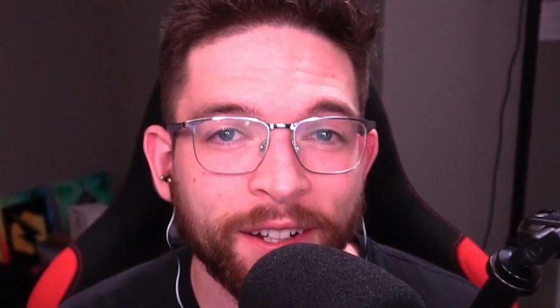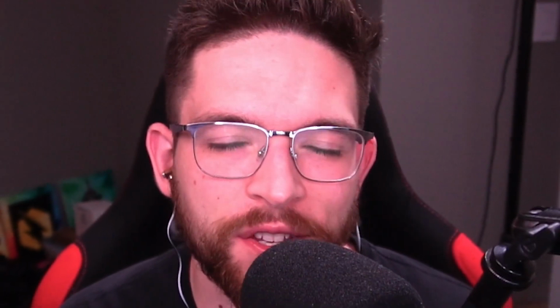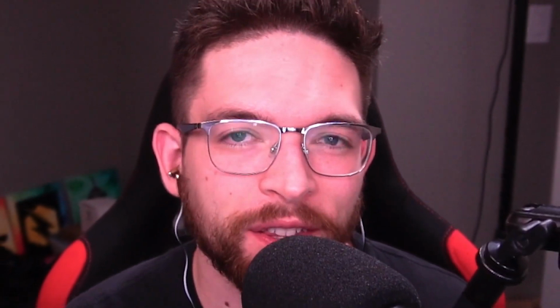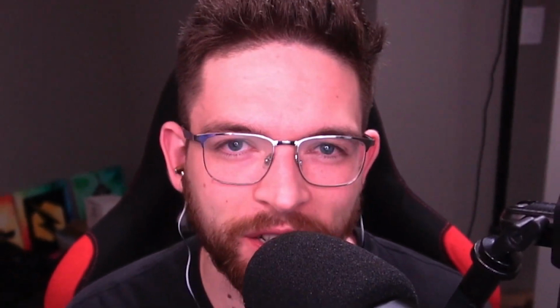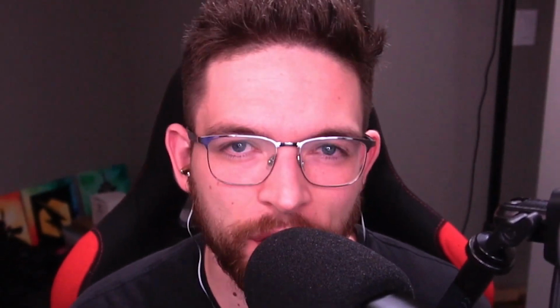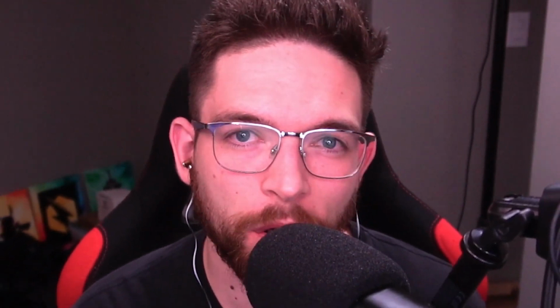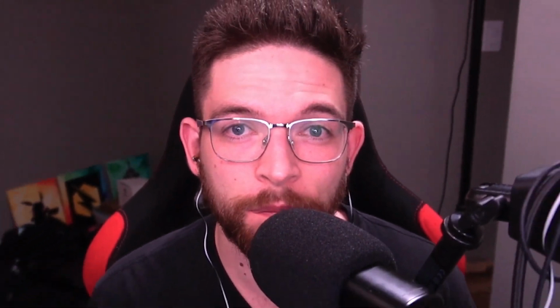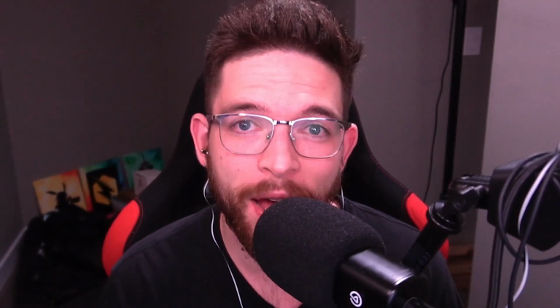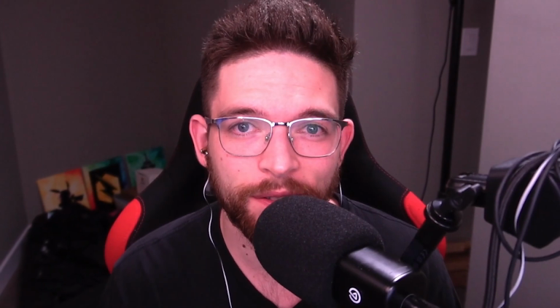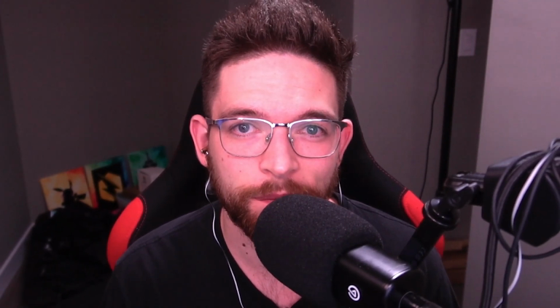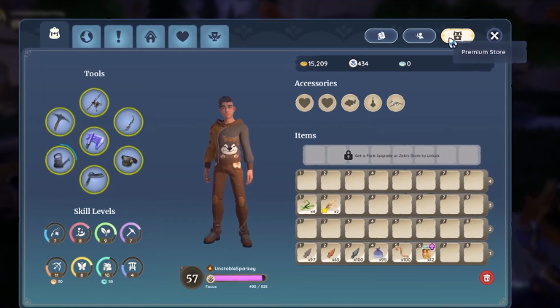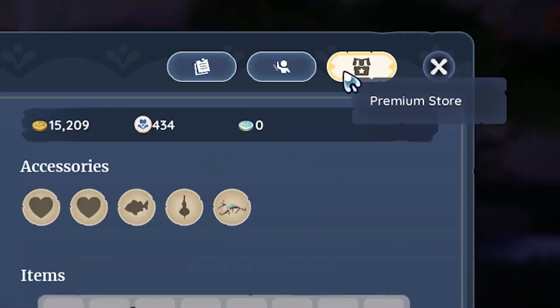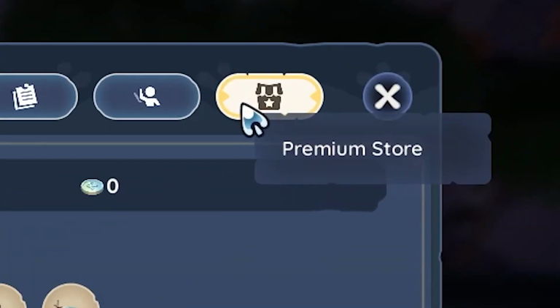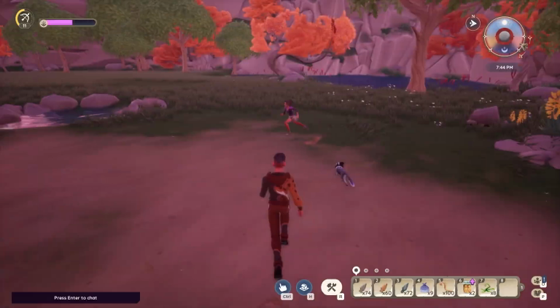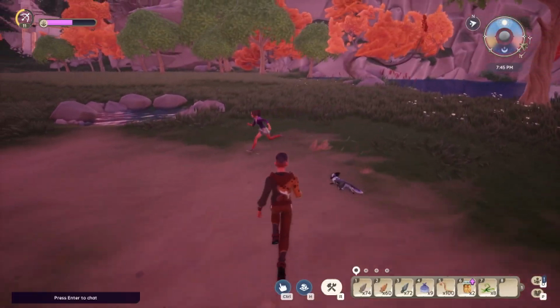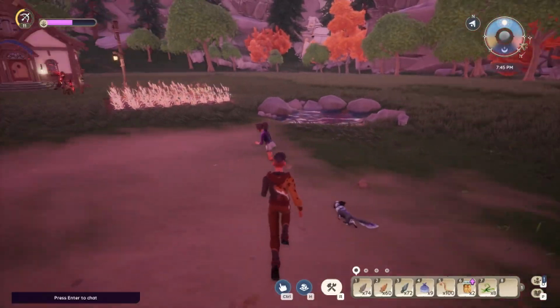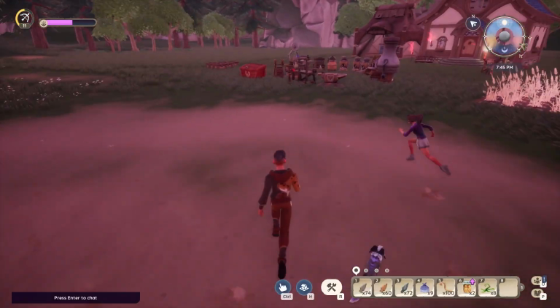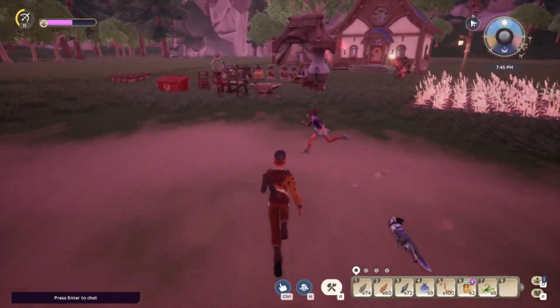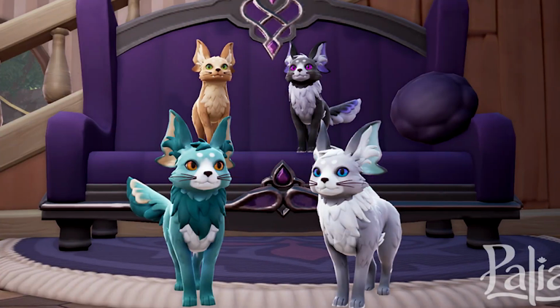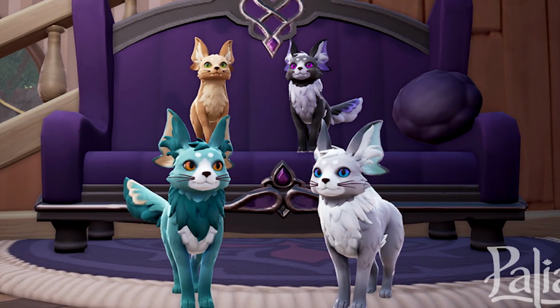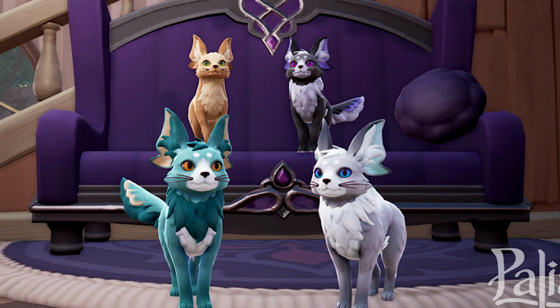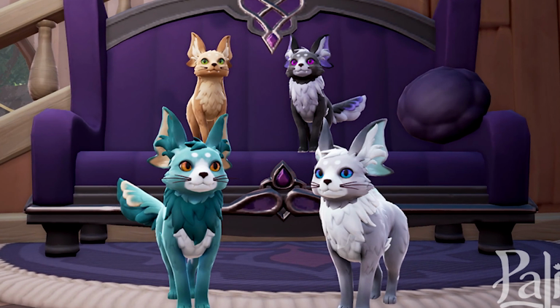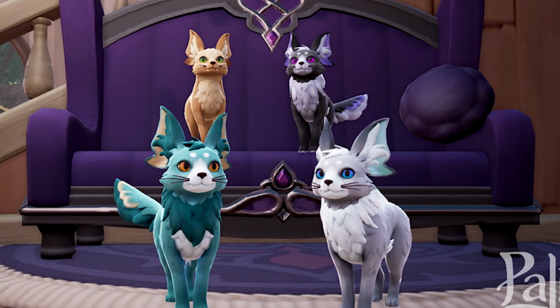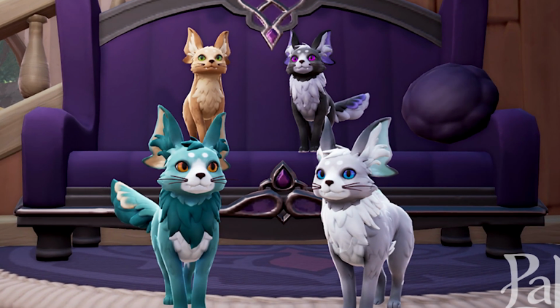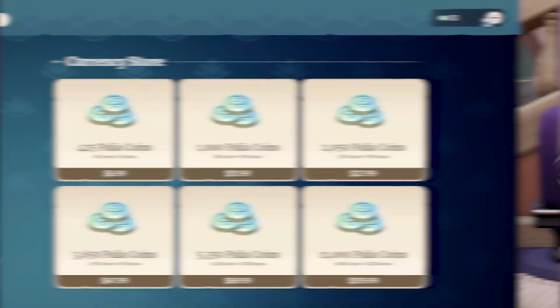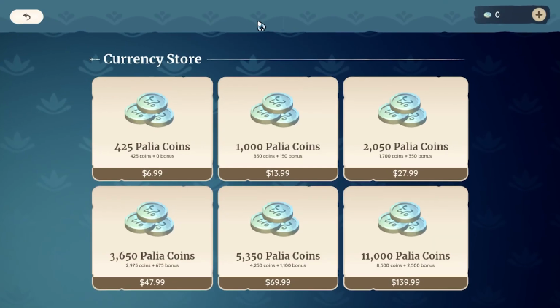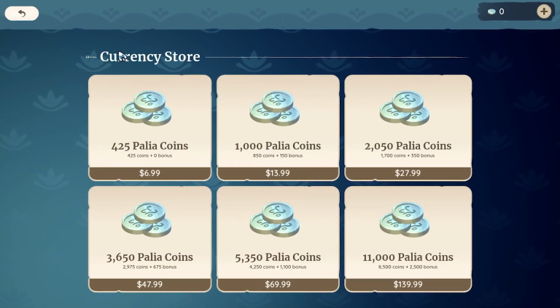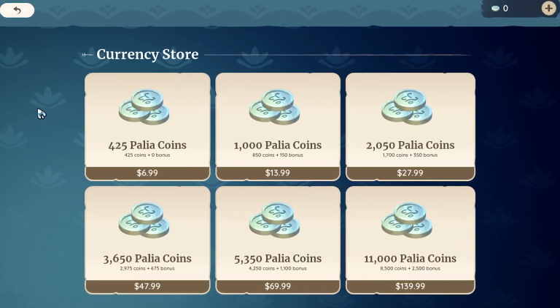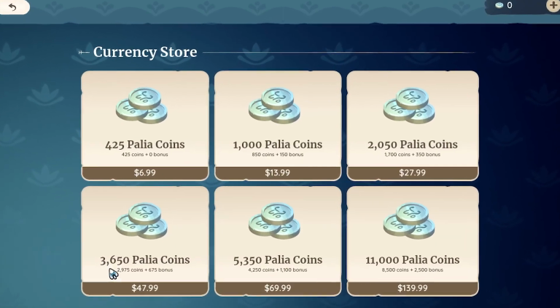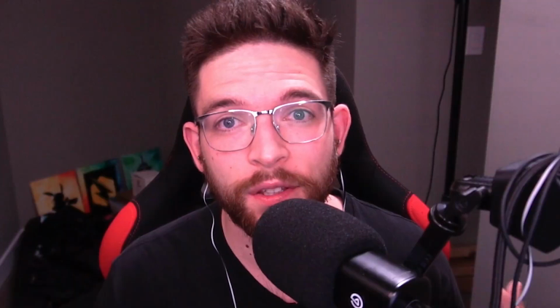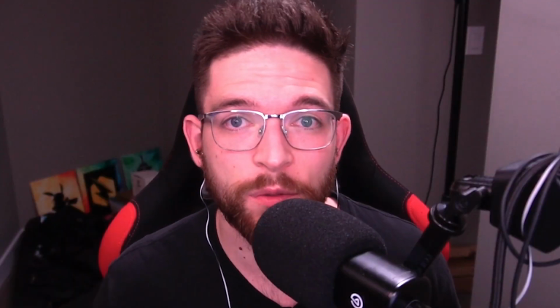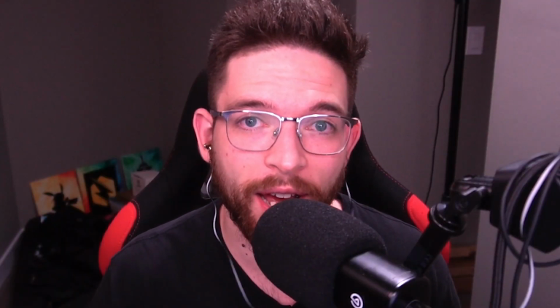Now let's address the thing that you clicked on this video for: pets. Available in the premium store, pets will follow you throughout your adventure, starting with the Palcats. They come as a bonus add-on with your purchase of Paleo coins, including the various Pale Cats.